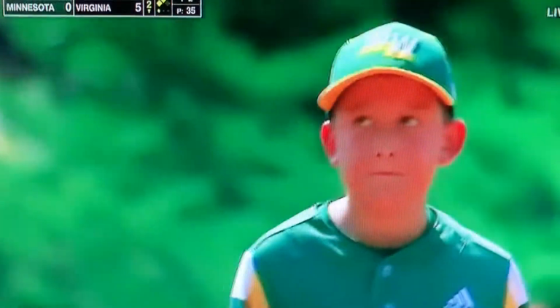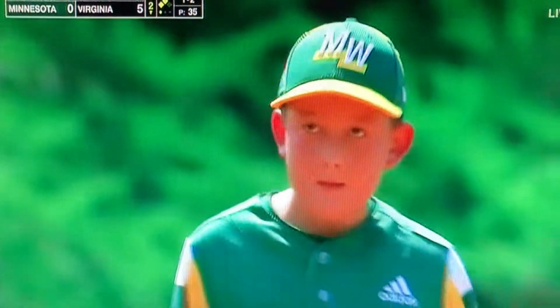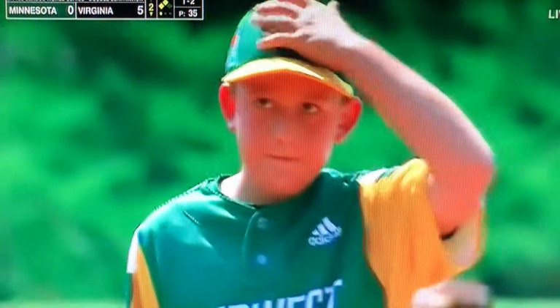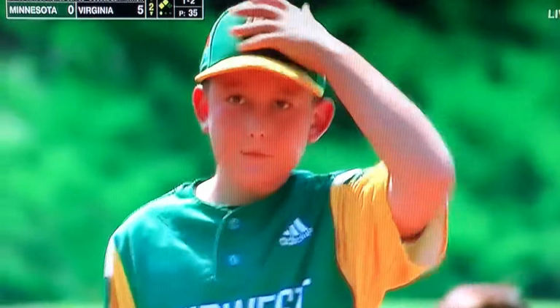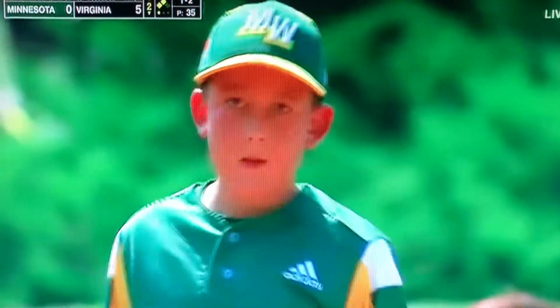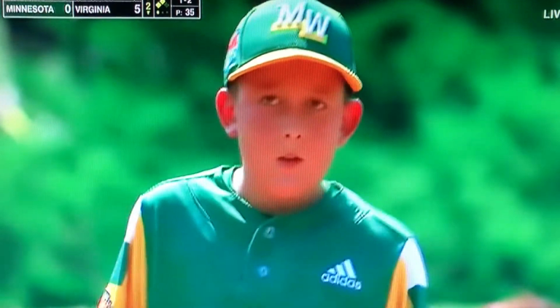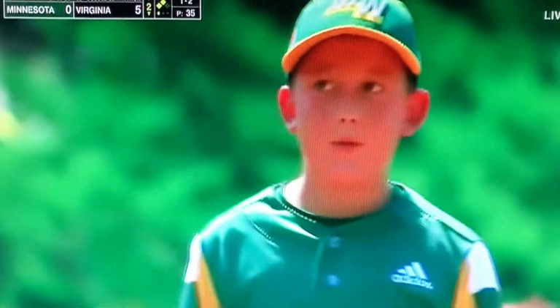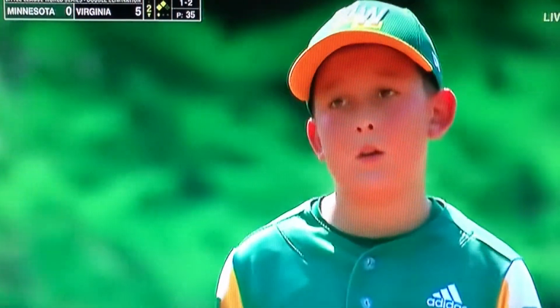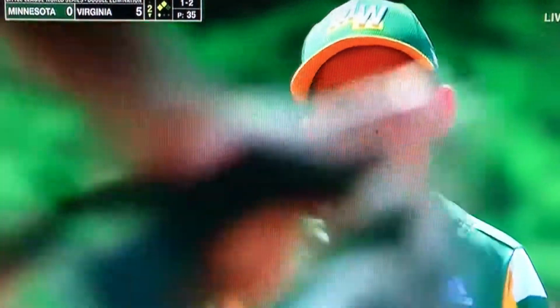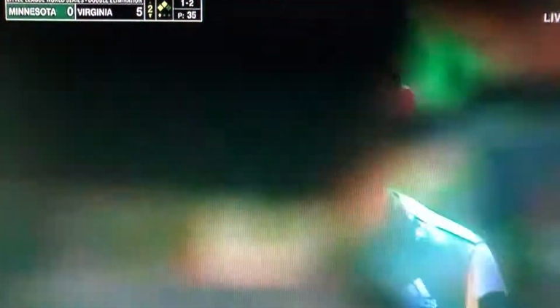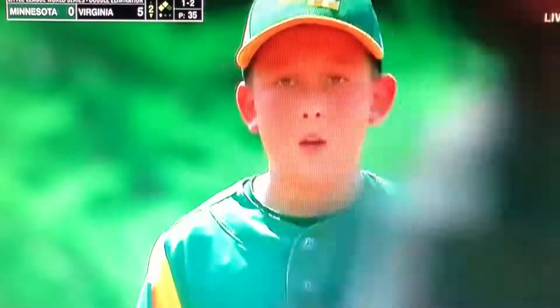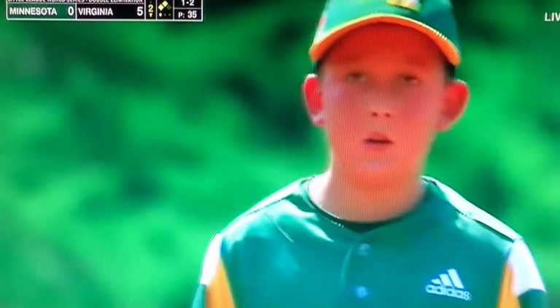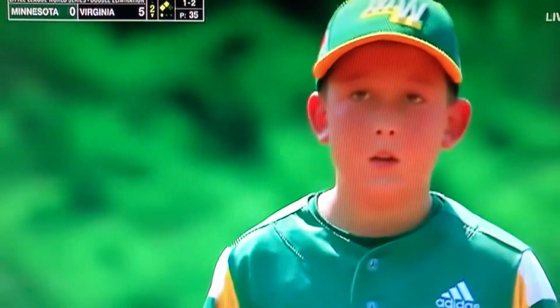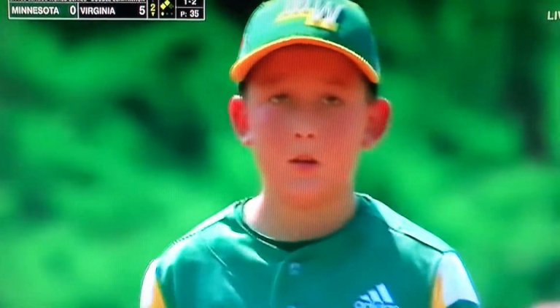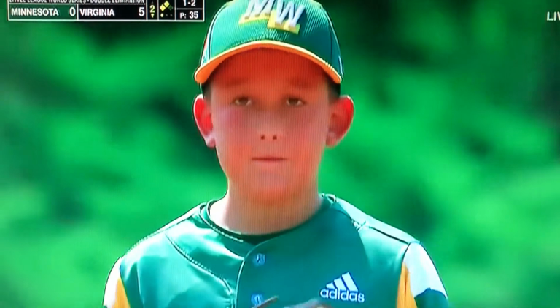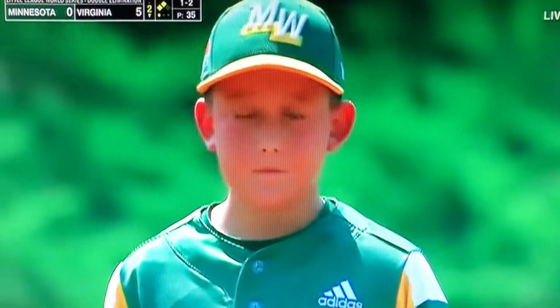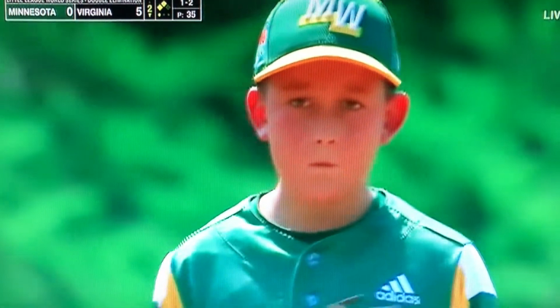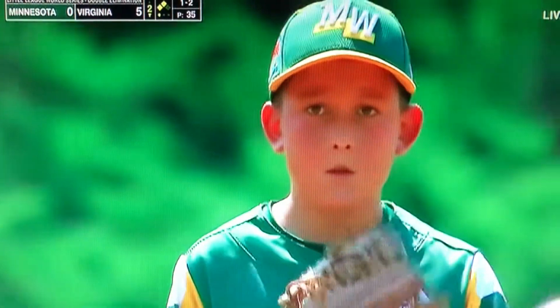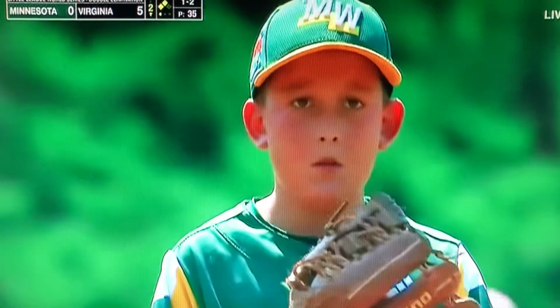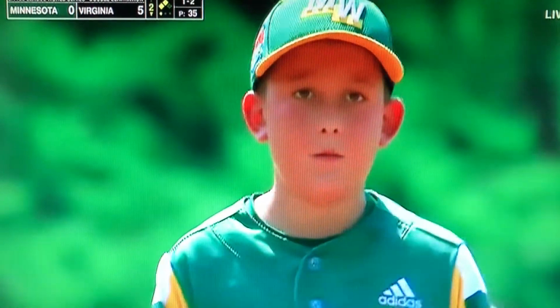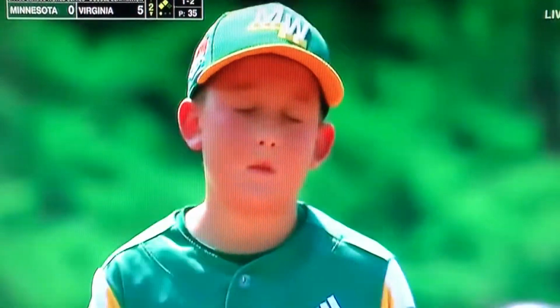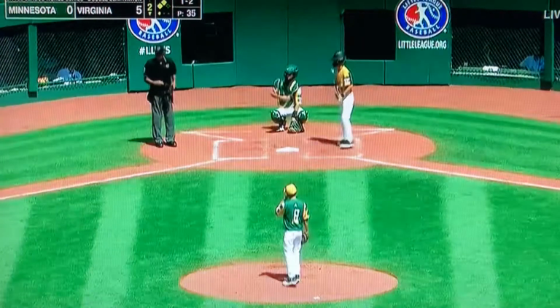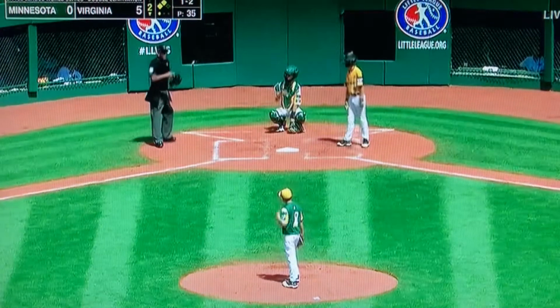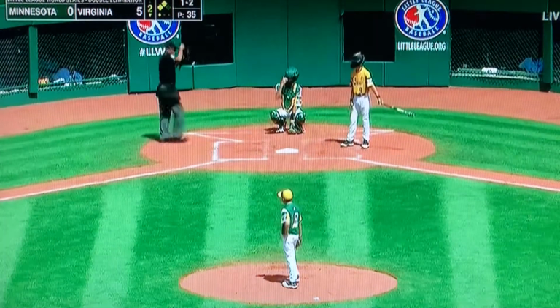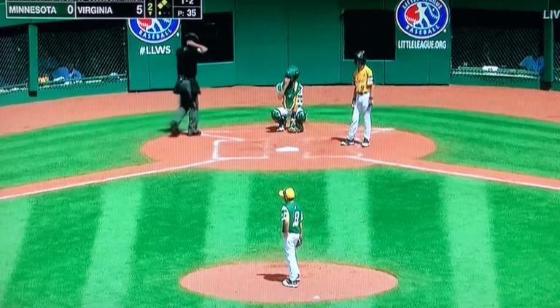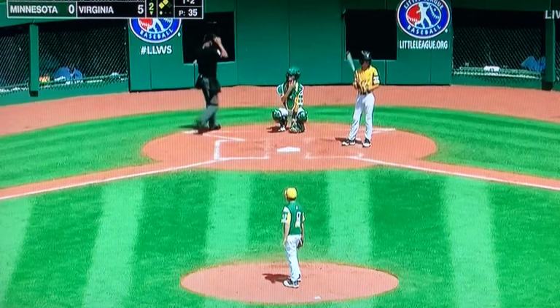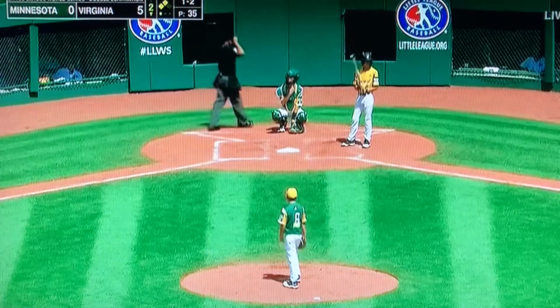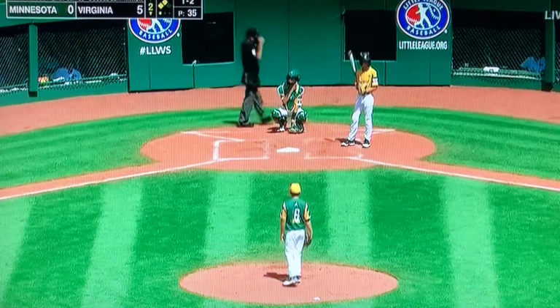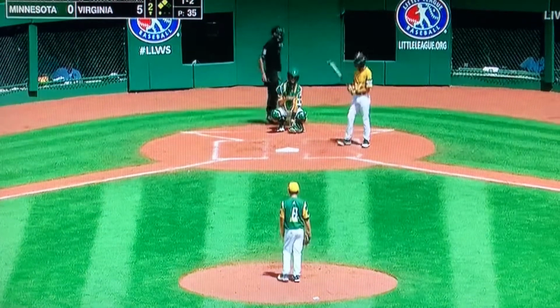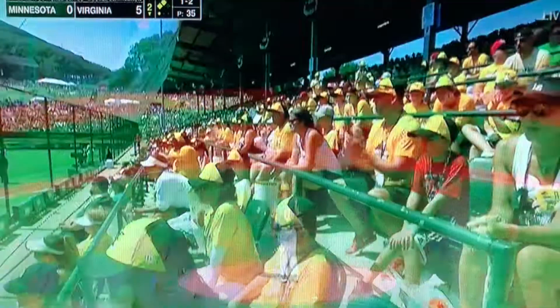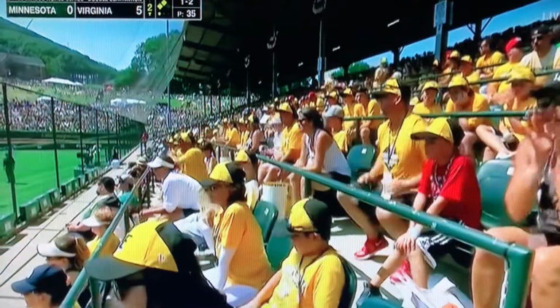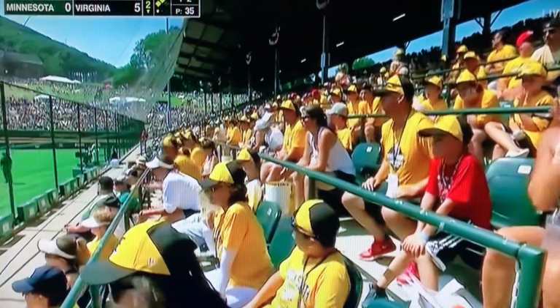I was curious how aware the players are when they look out and see all the yellow in the crowd — that's the same color that the Southeast wears — but if they look on the third base line, that's where all the Pirates are sitting, and there's a lot of black and gold over there. I think they're aware.